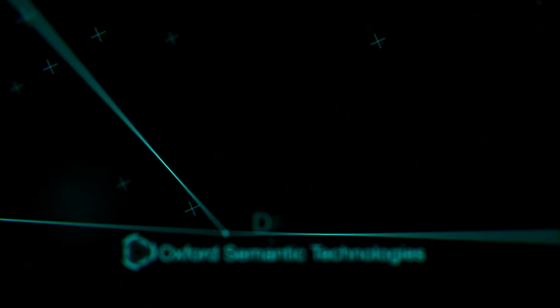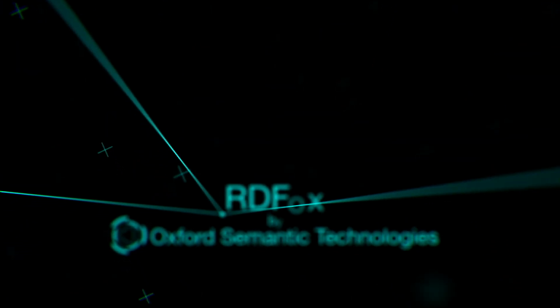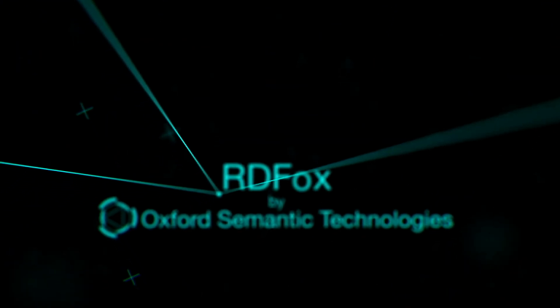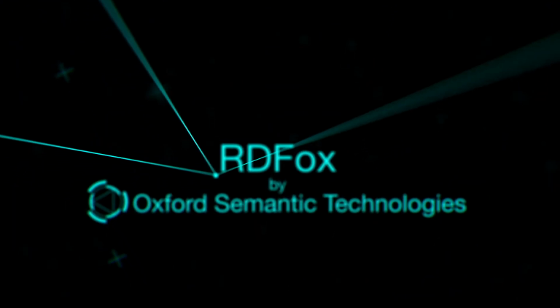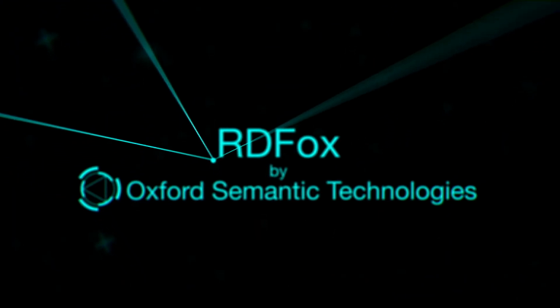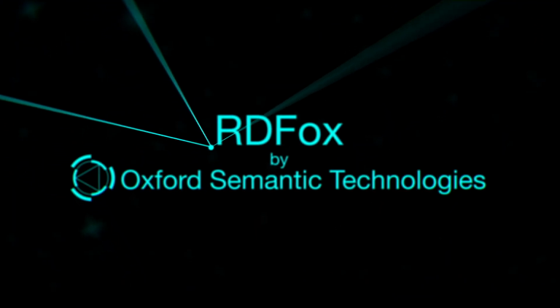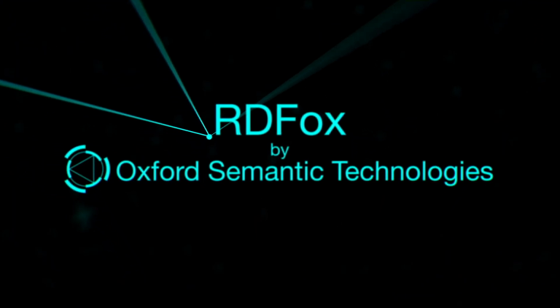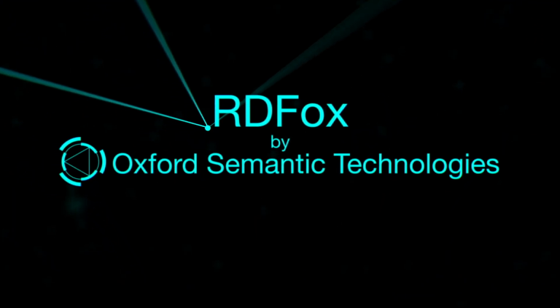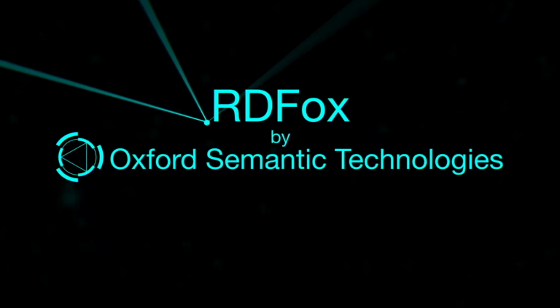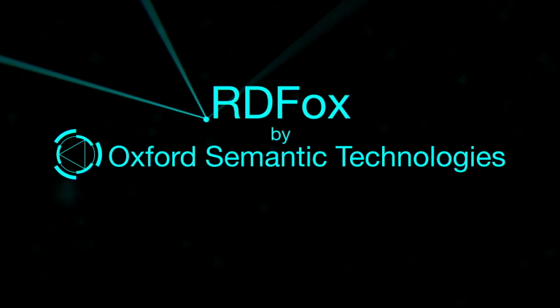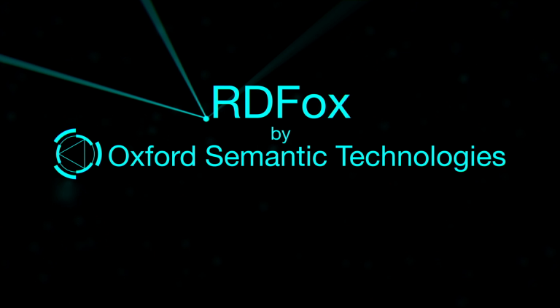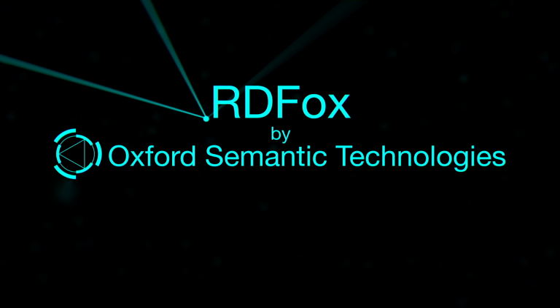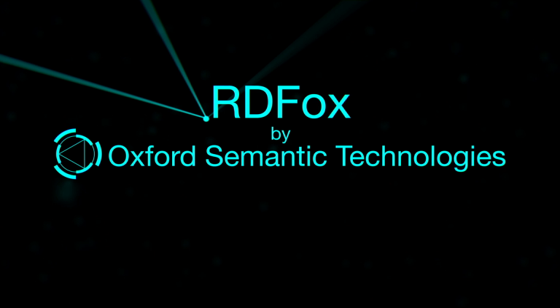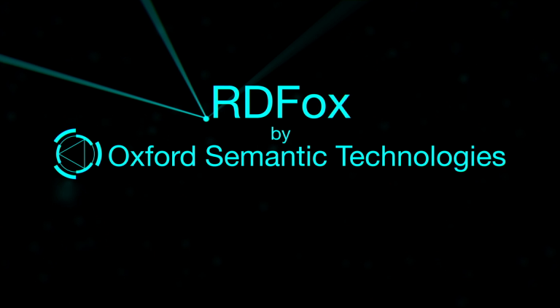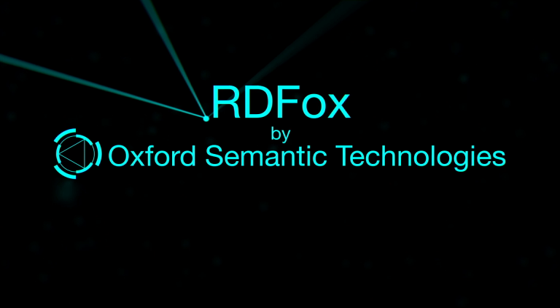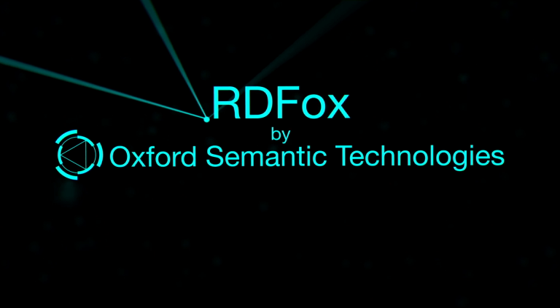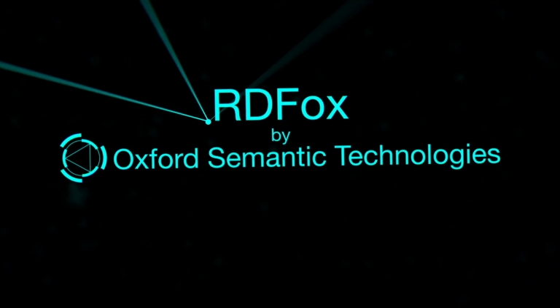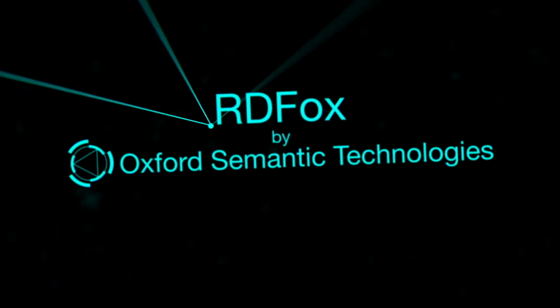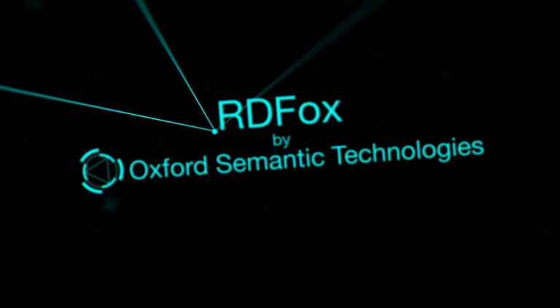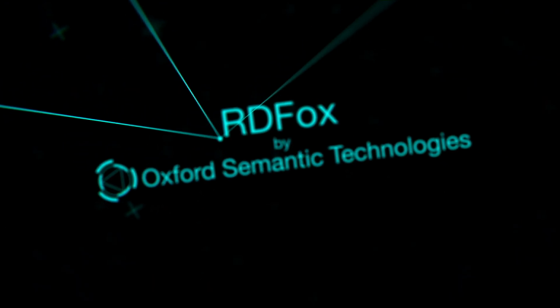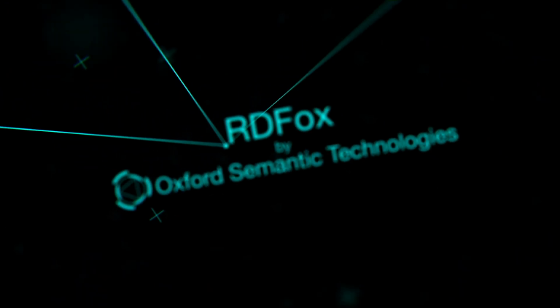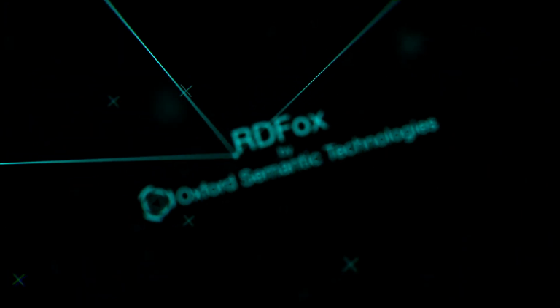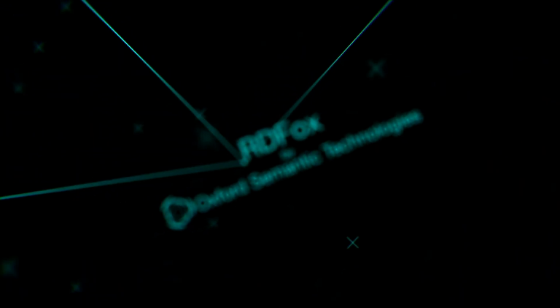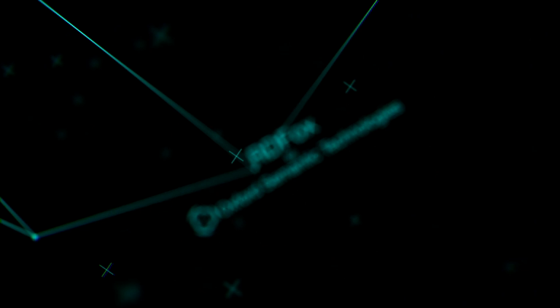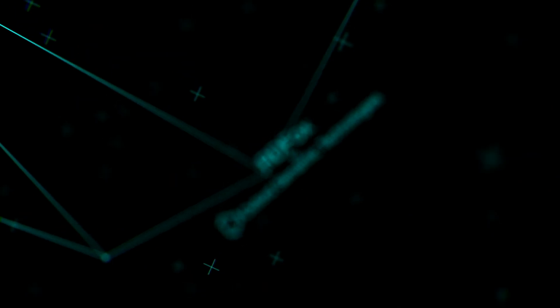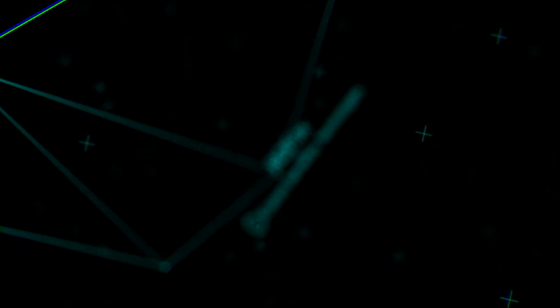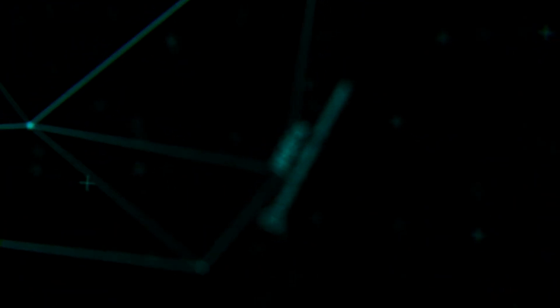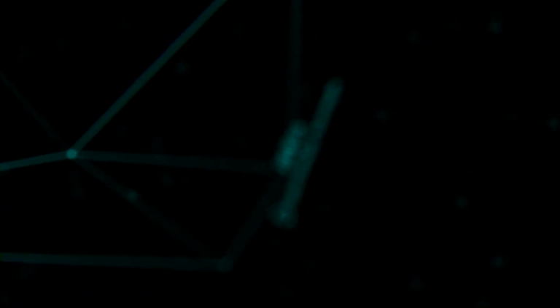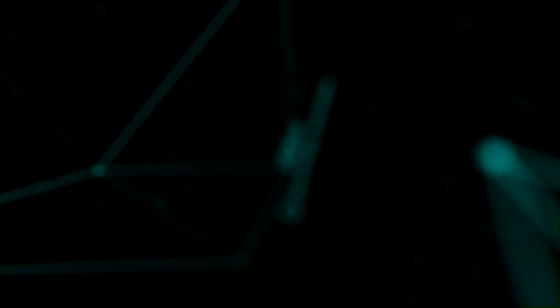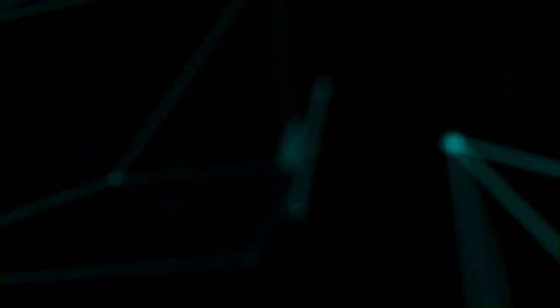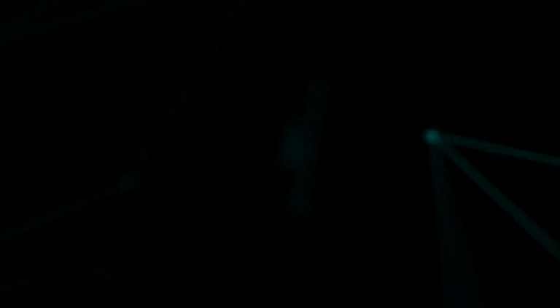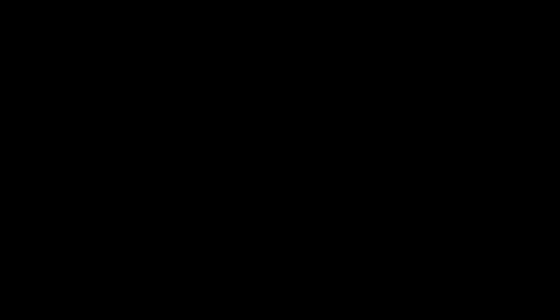RDF-OX, developed by Oxford Semantic Technologies, offers a solution that can handle this challenge with human-like reasoning and decision-making capabilities in the car at machine speed. Here's how it works.